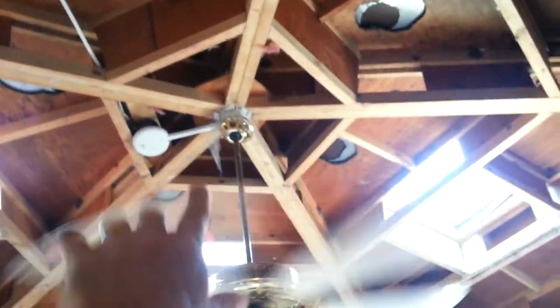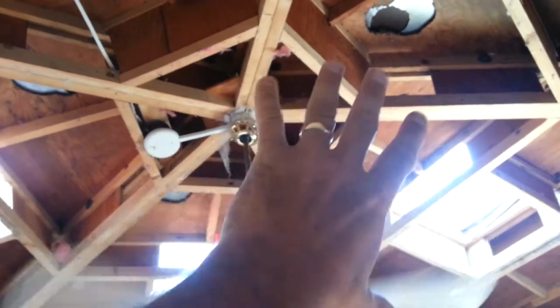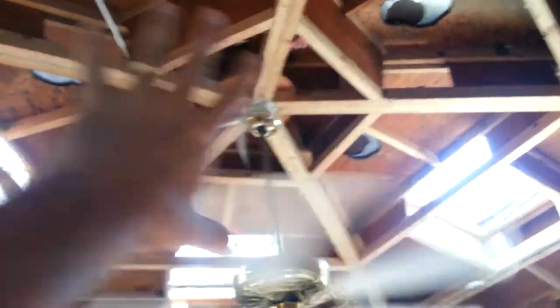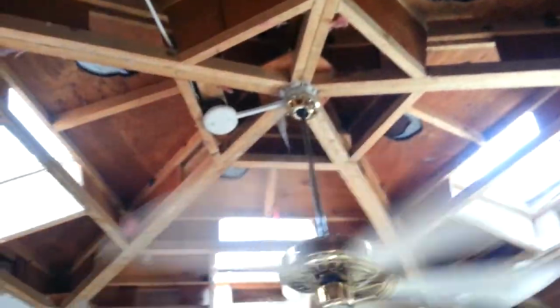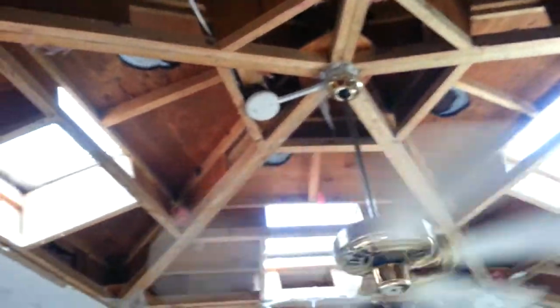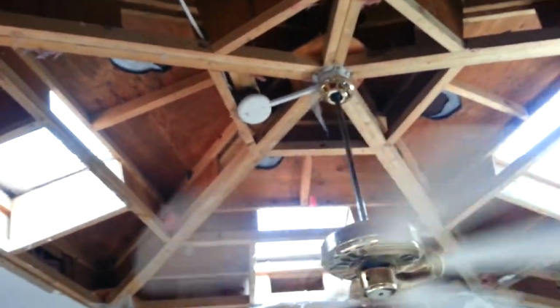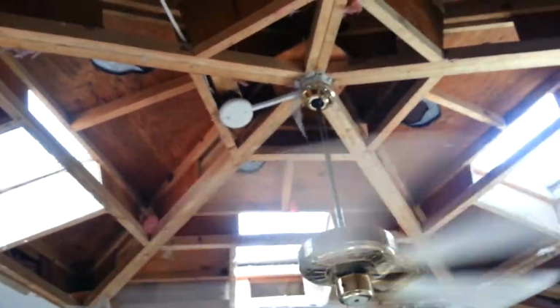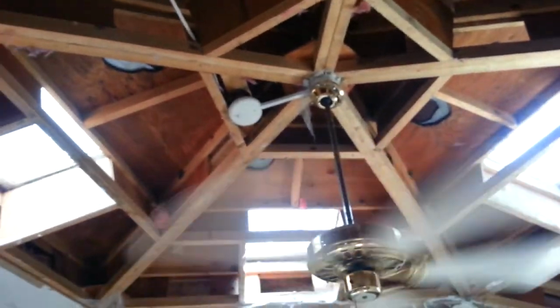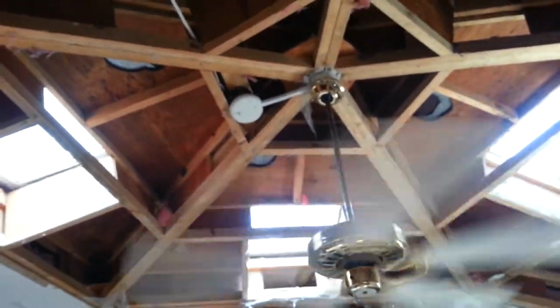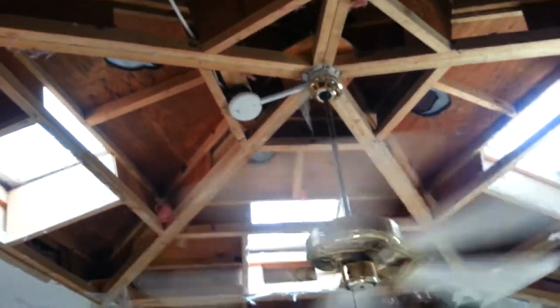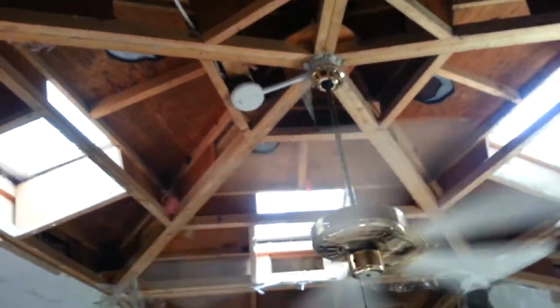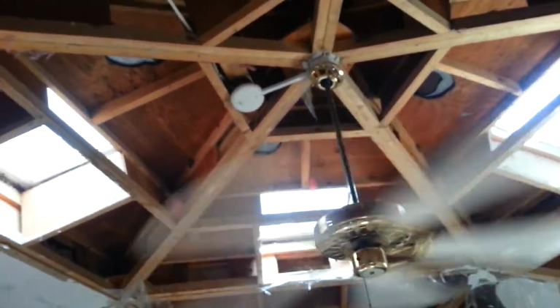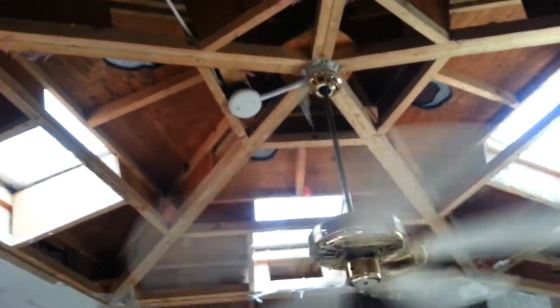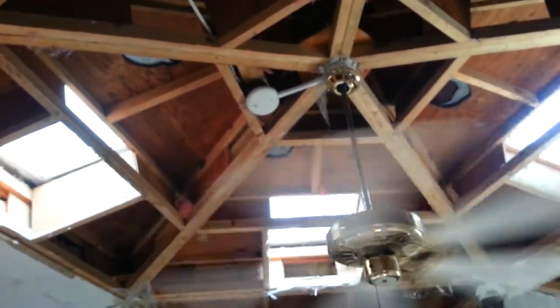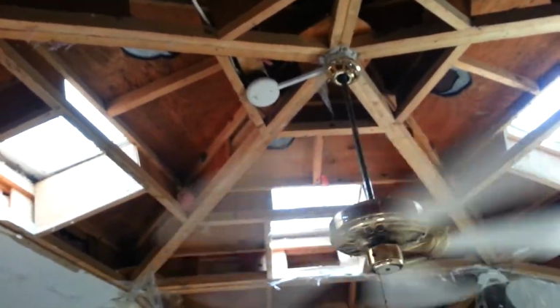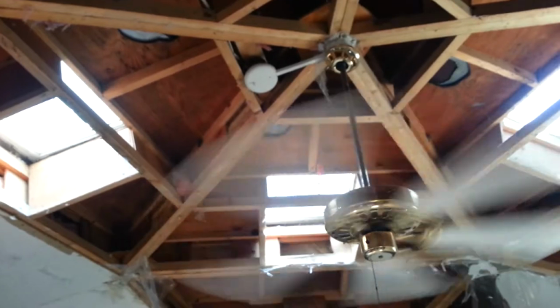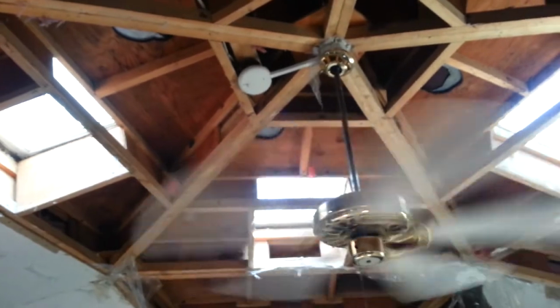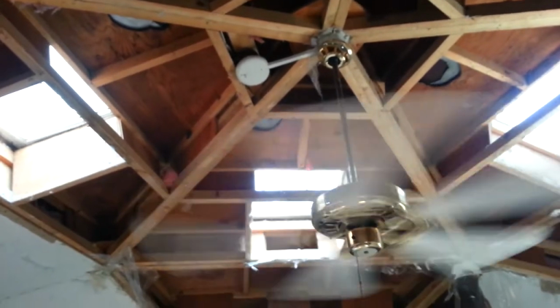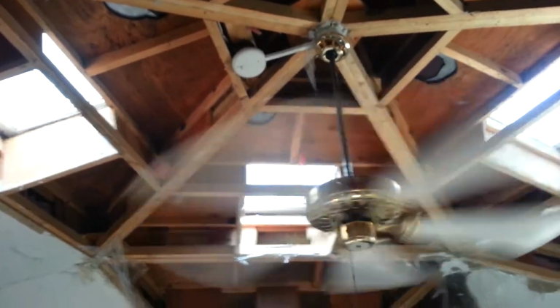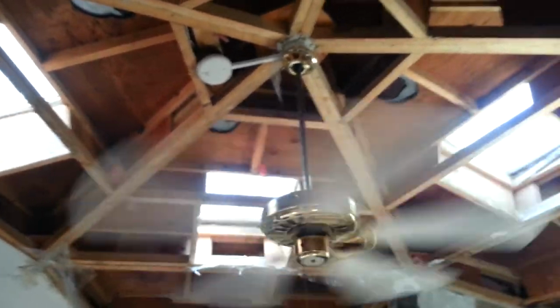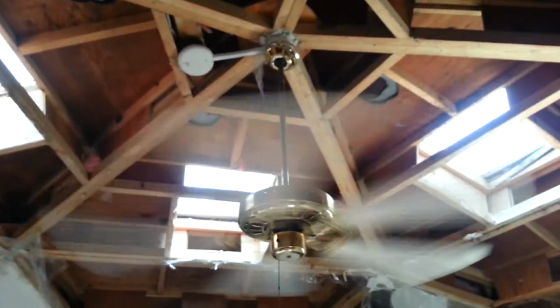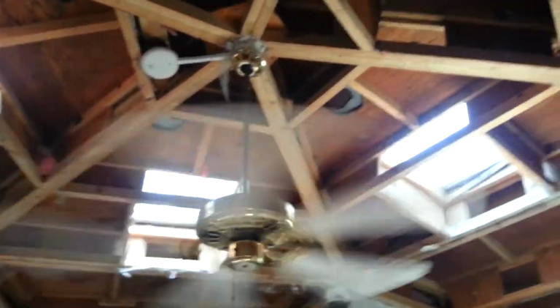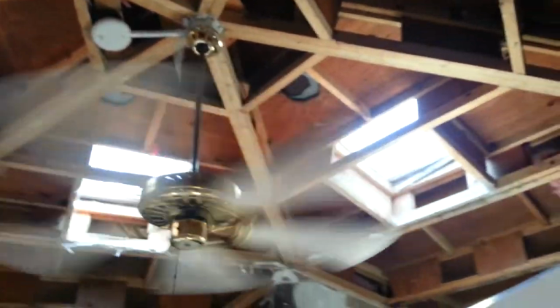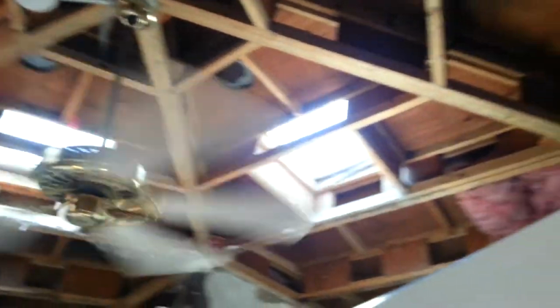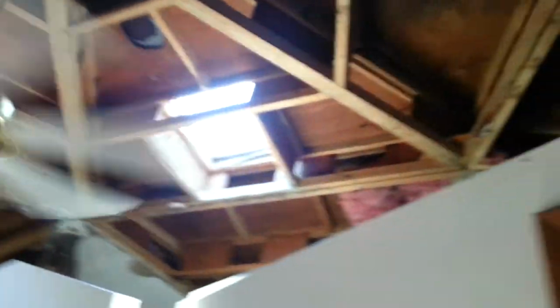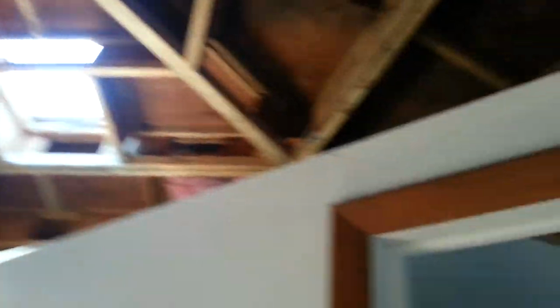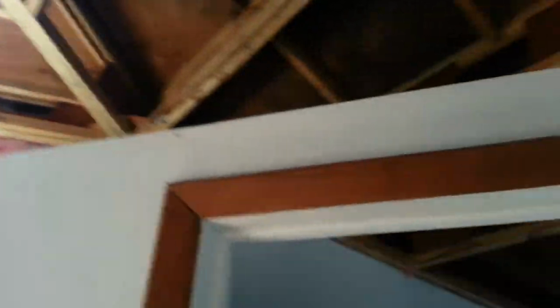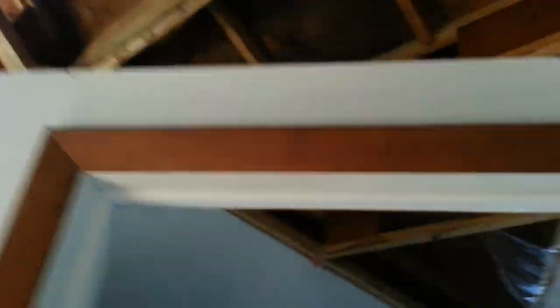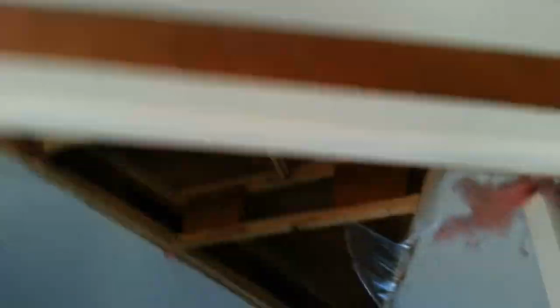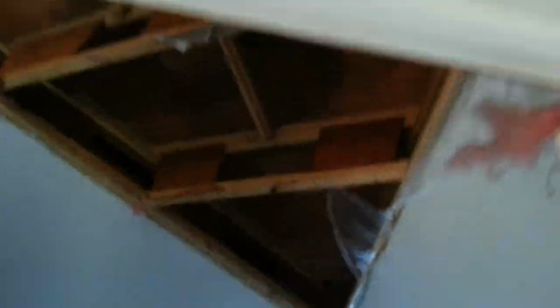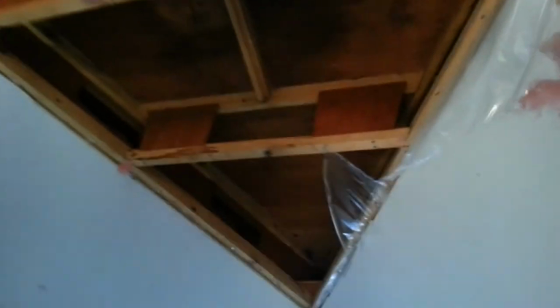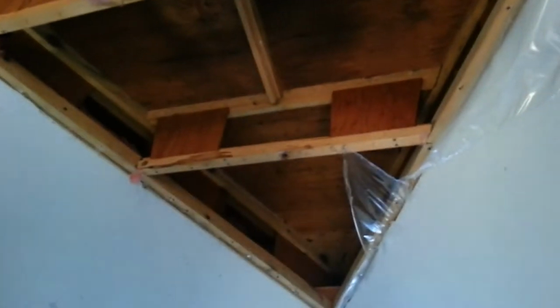It'll suck the air out — the warmer air that migrates up above this insulation and the vapor barrier. And it should significantly help the performance in here.